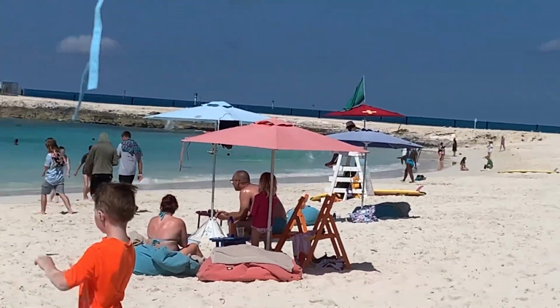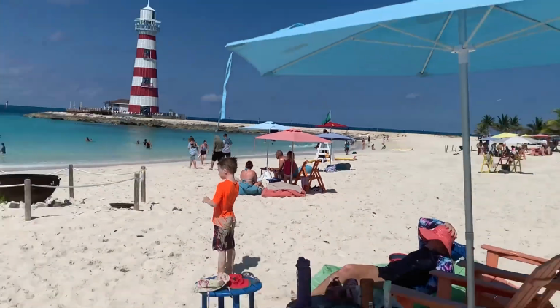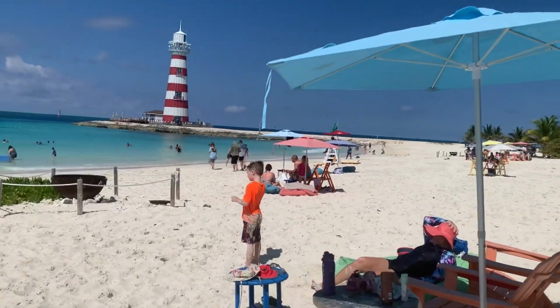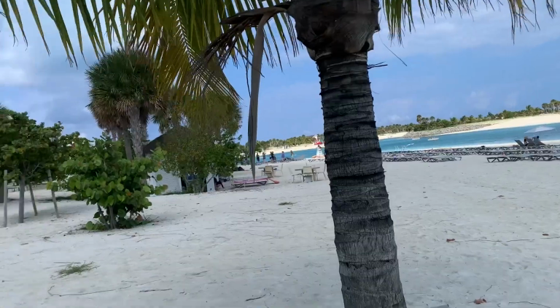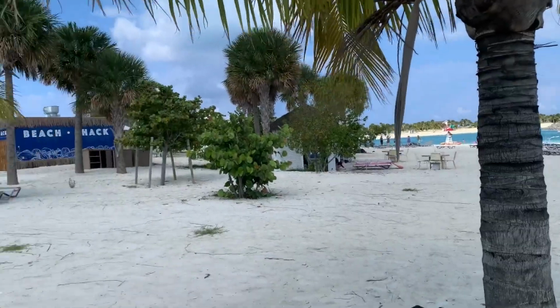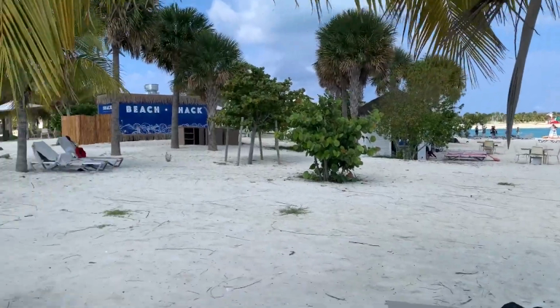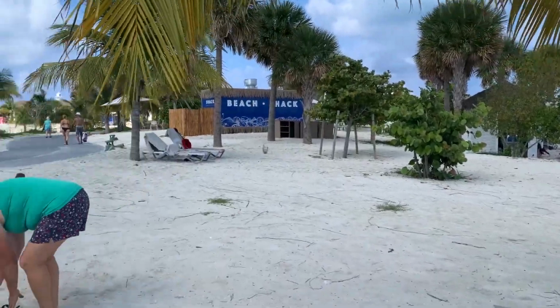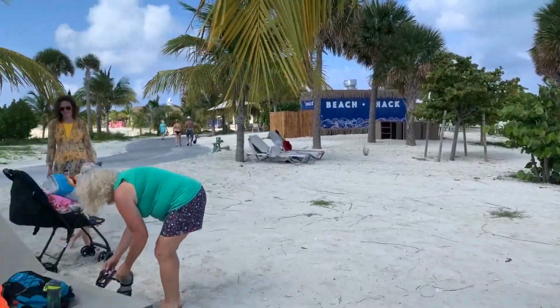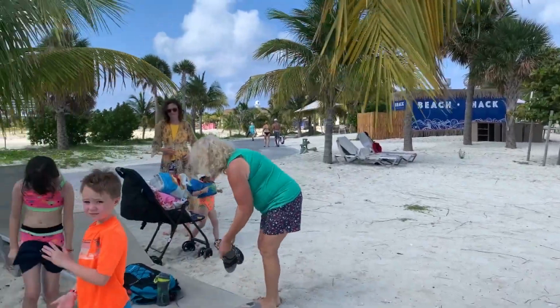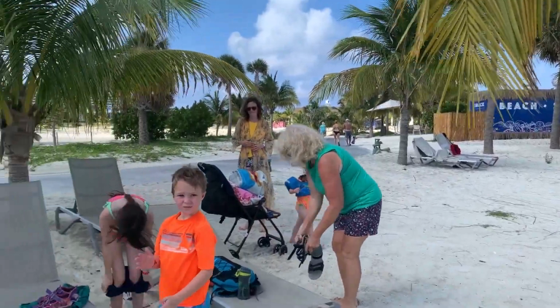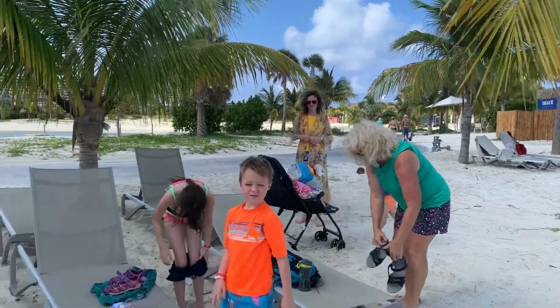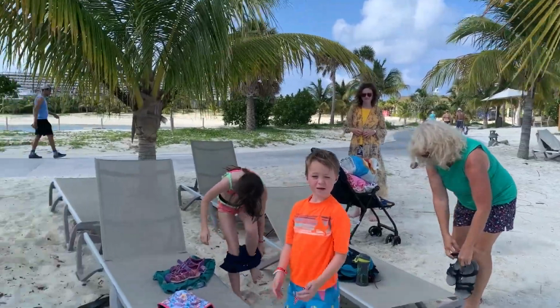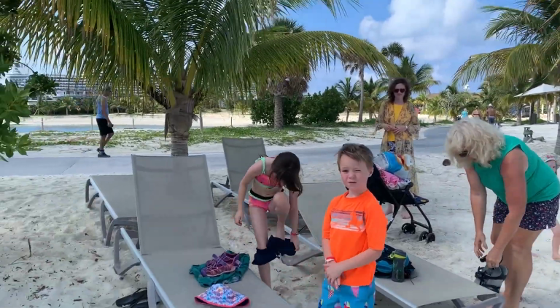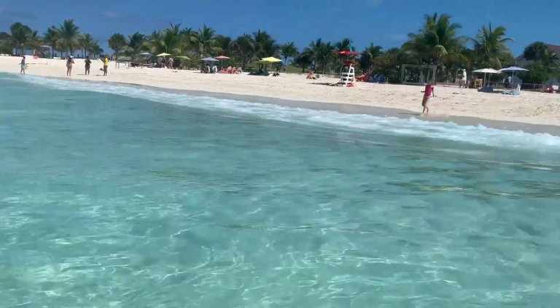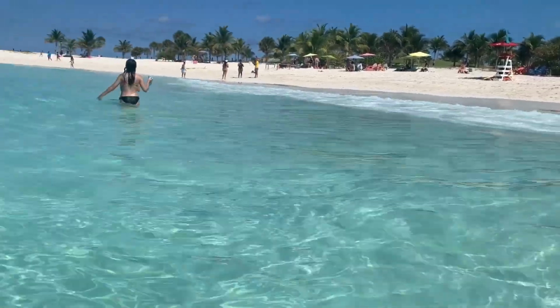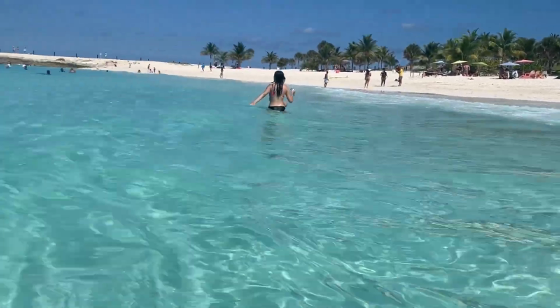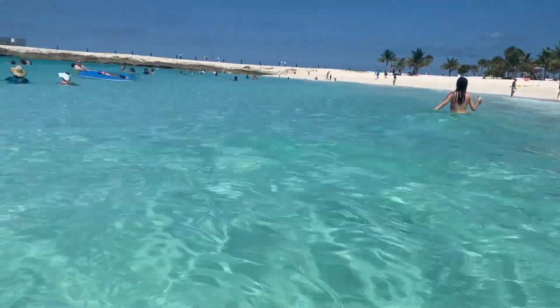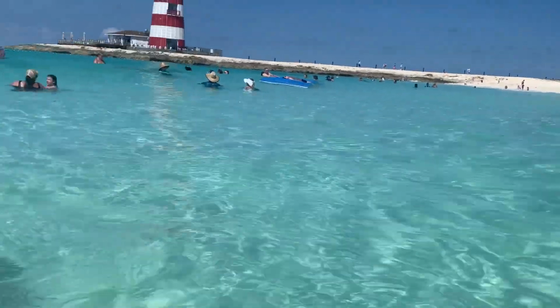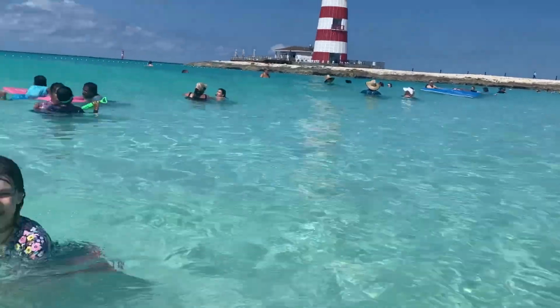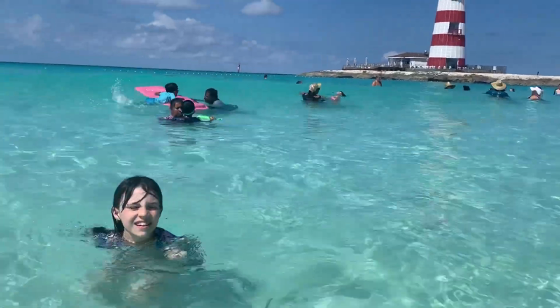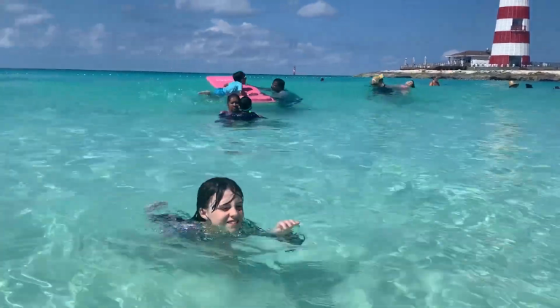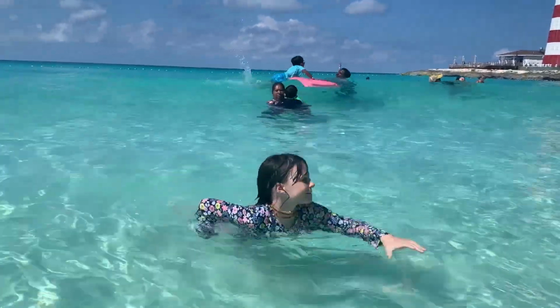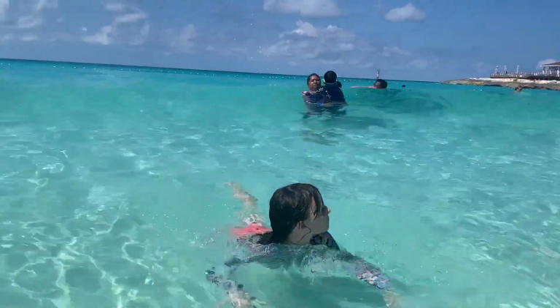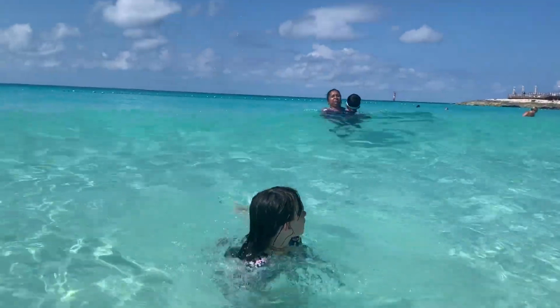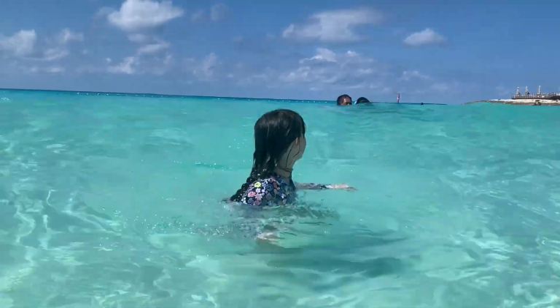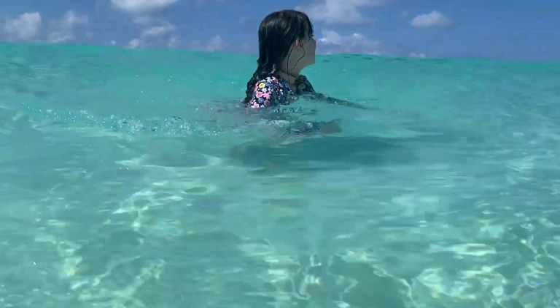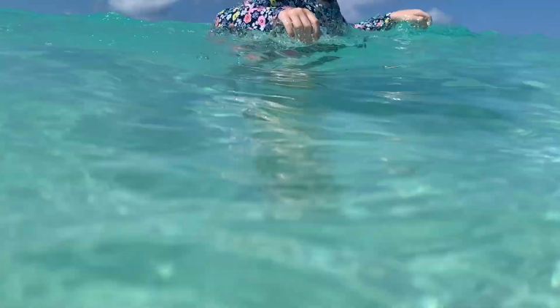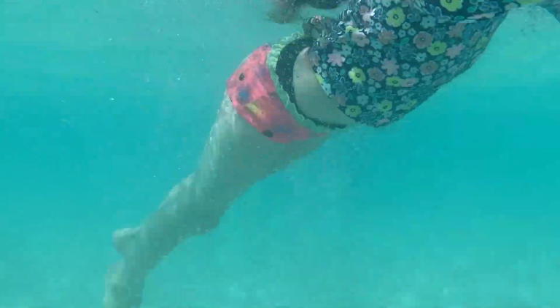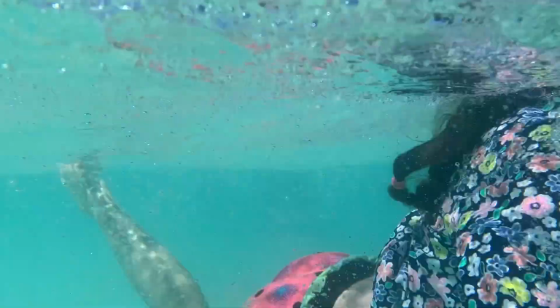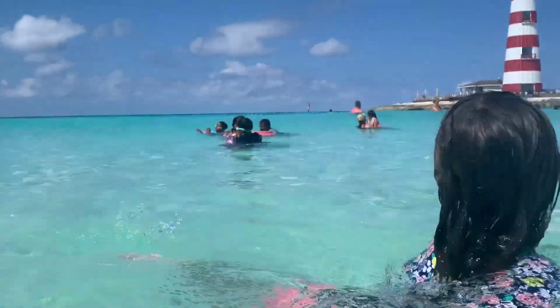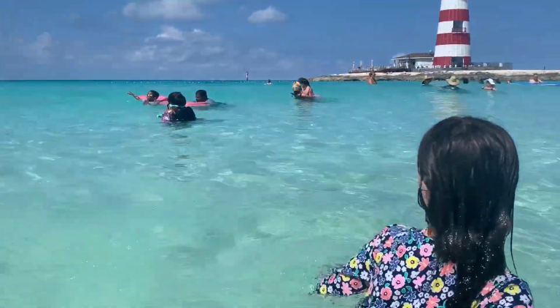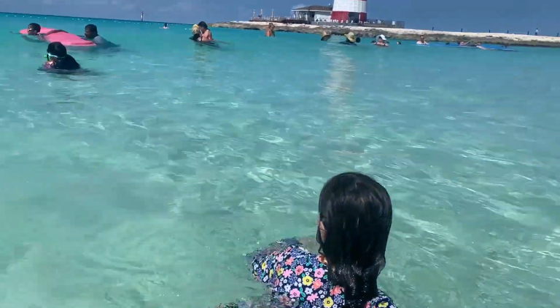Ocean Key is a true testament to MSC Cruise's commitment to excellence. It's the best beach experience of my life when compared to other Caribbean beaches and resorts in Cancun, St. Thomas, San Martin, and even Grand Turk.